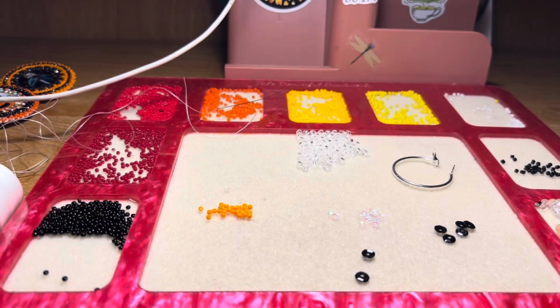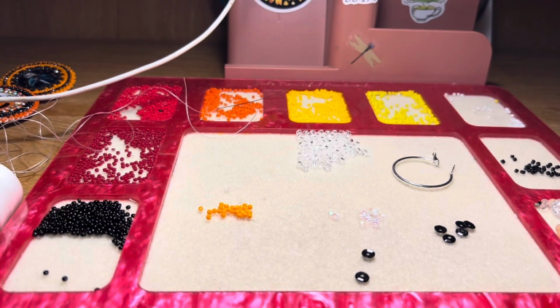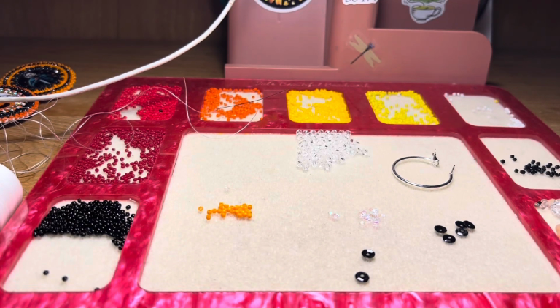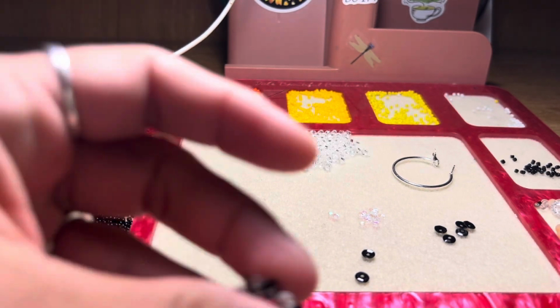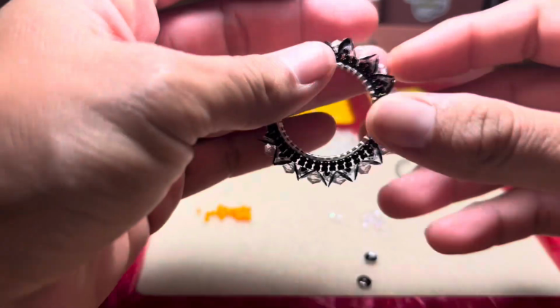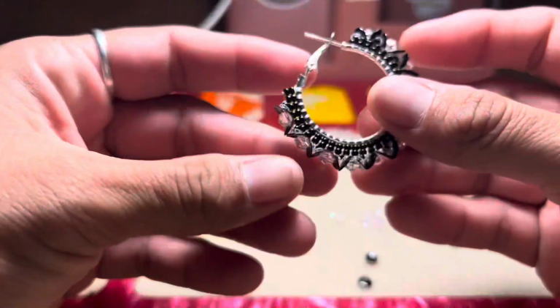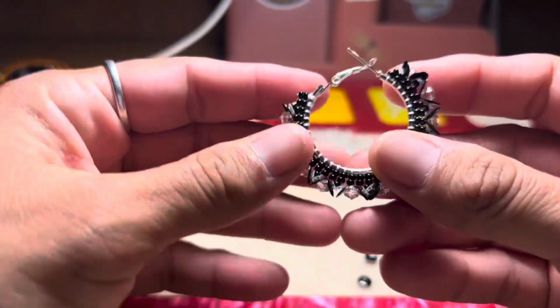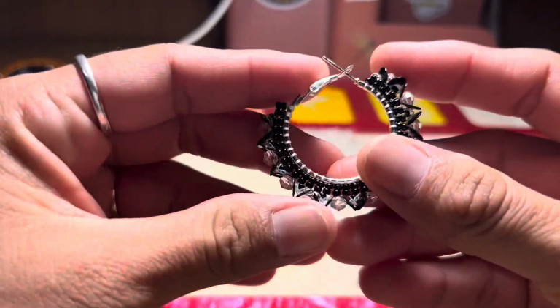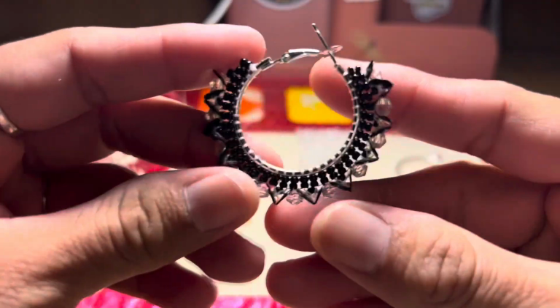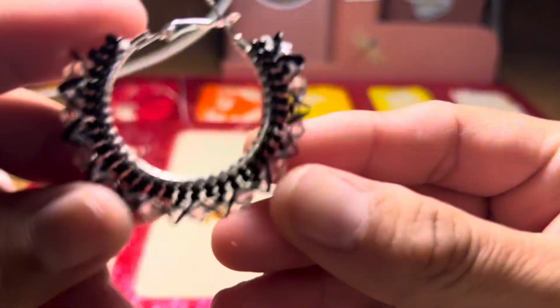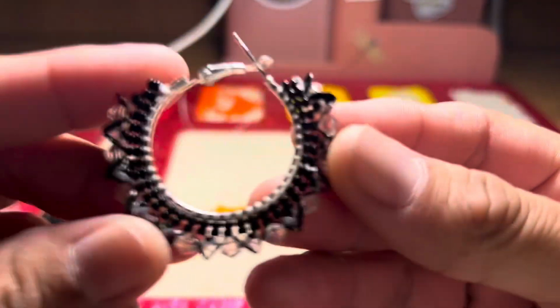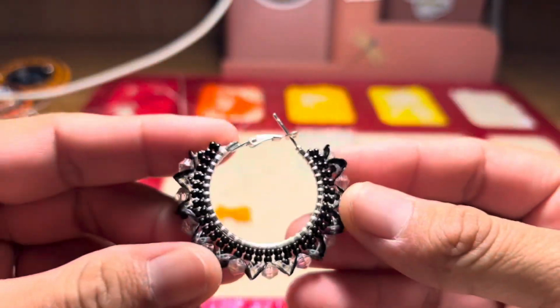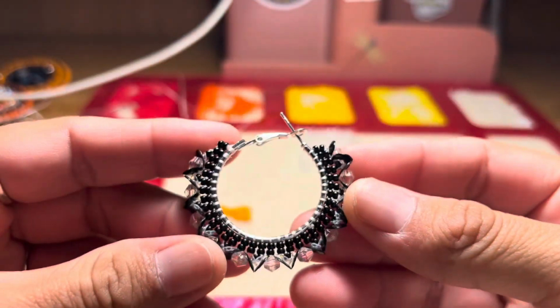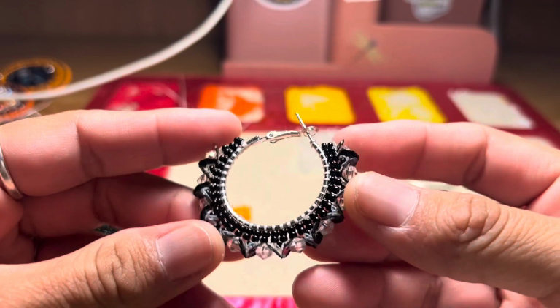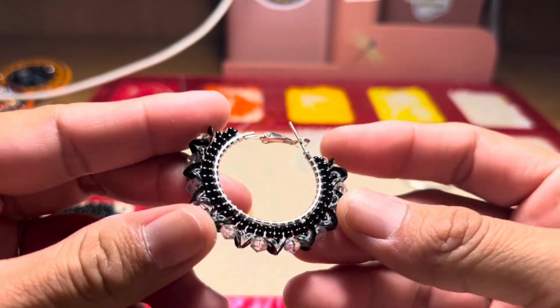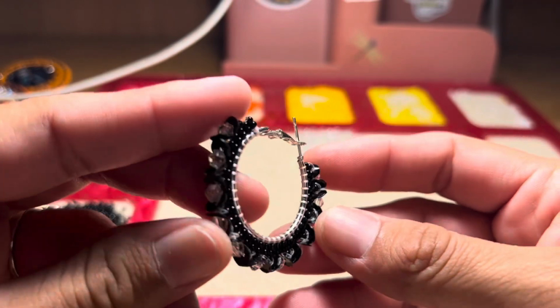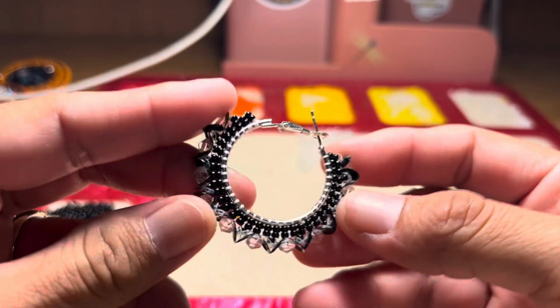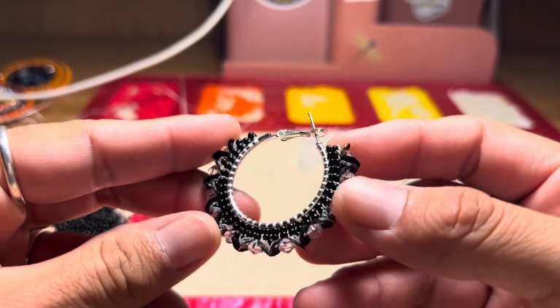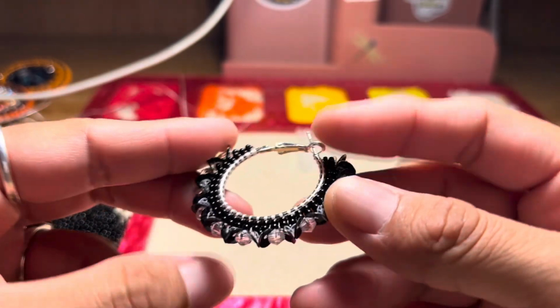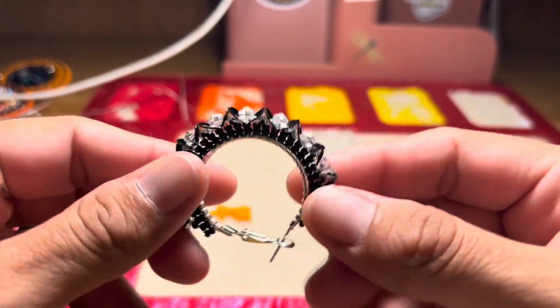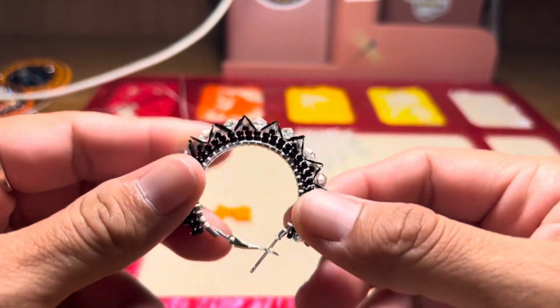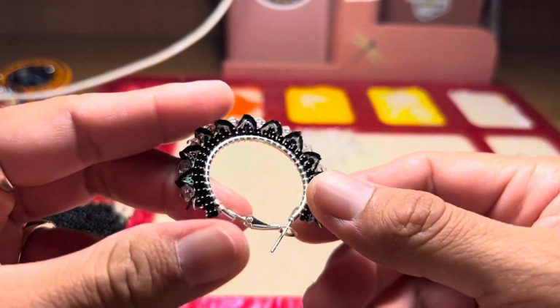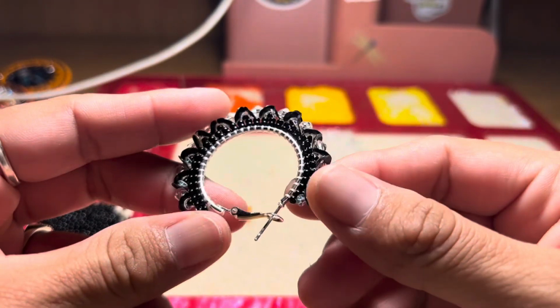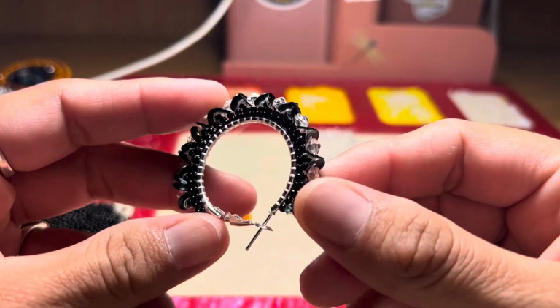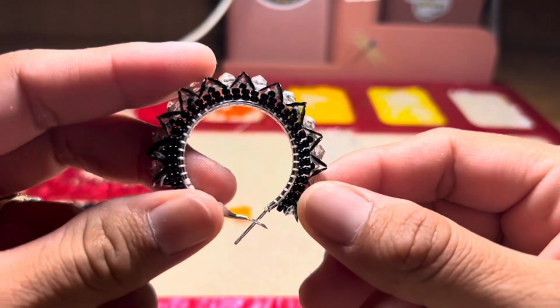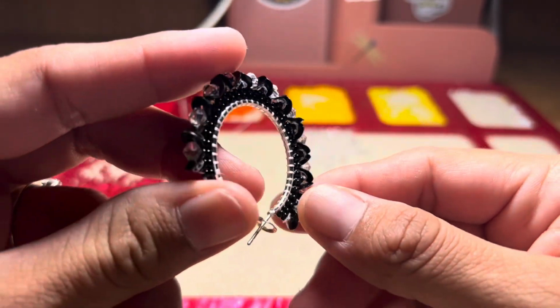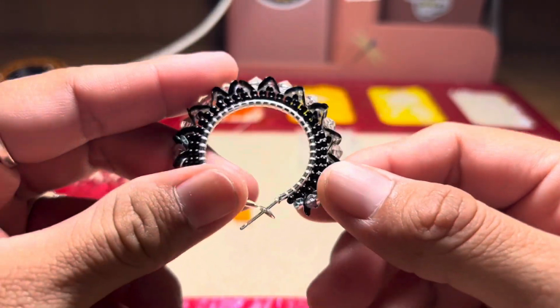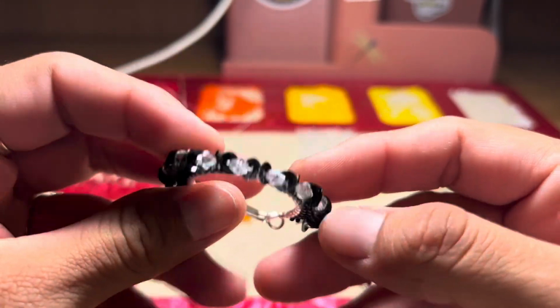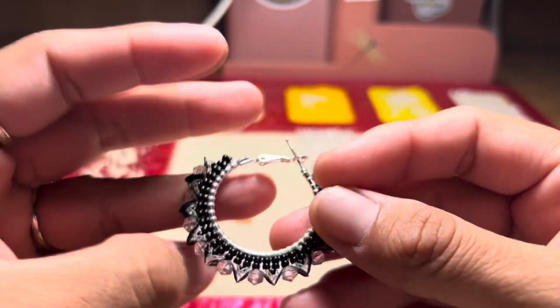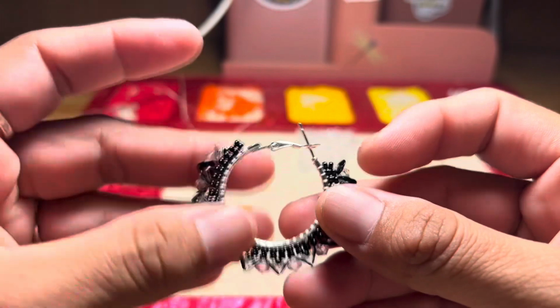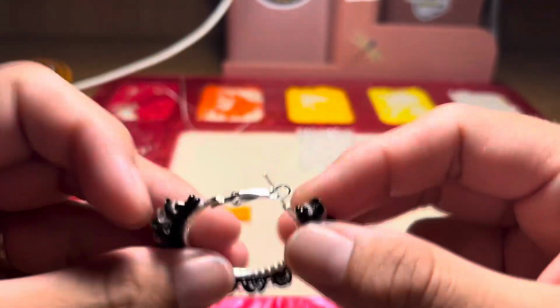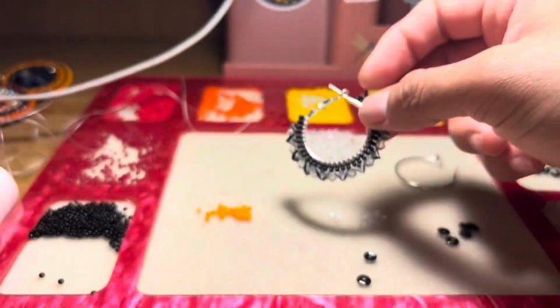Hey guys, welcome back to my channel. So today we are going to be doing a ladder stitch again. It's going to look something like this. So let's go ahead and get started.